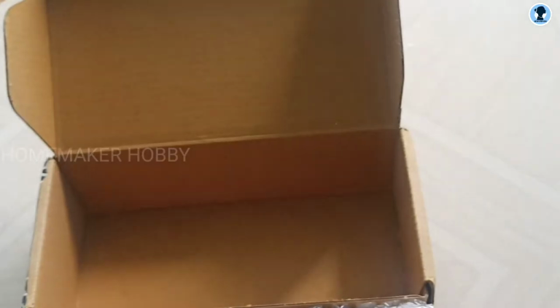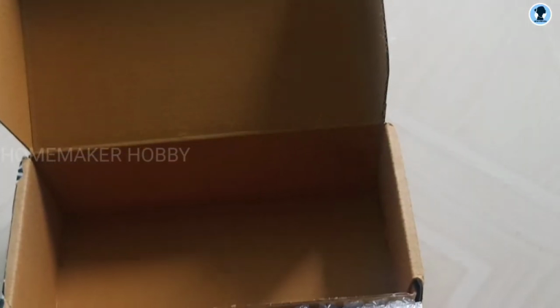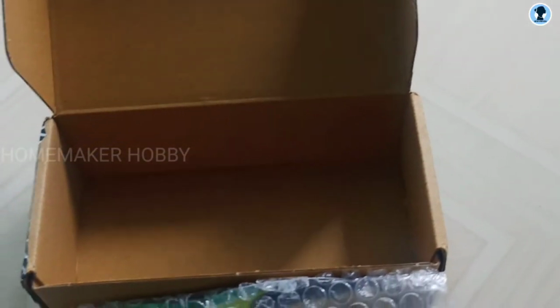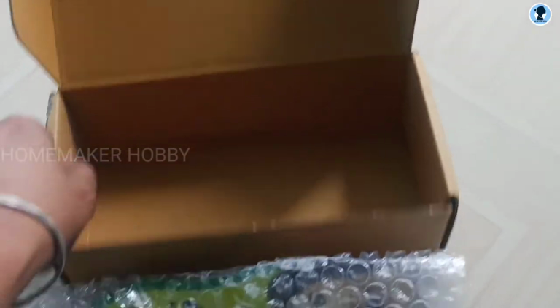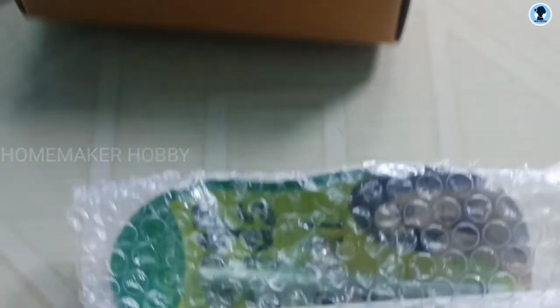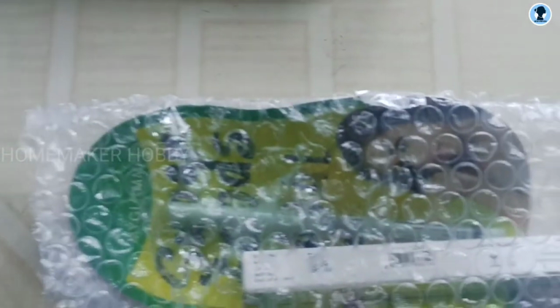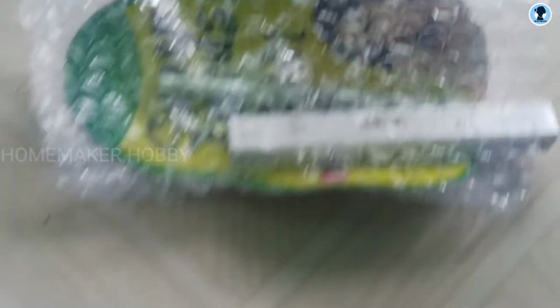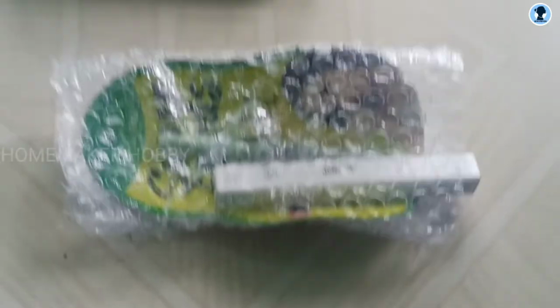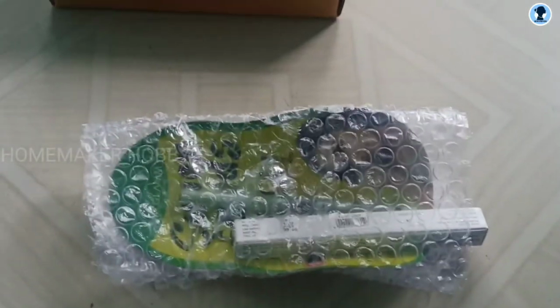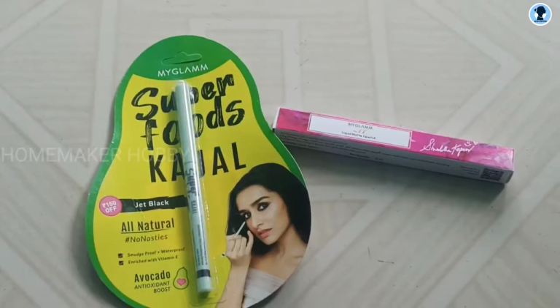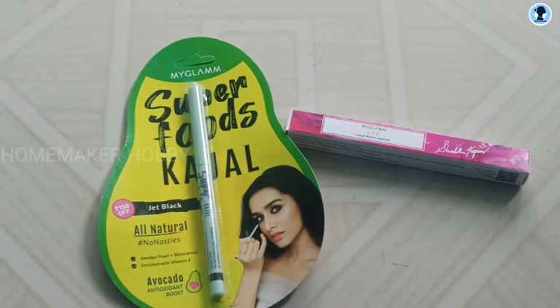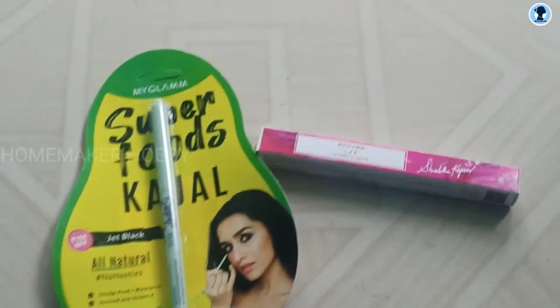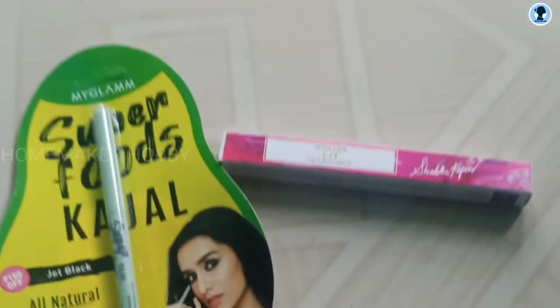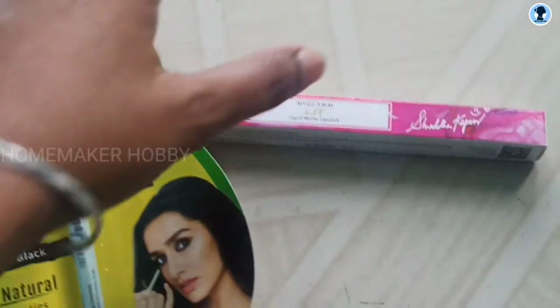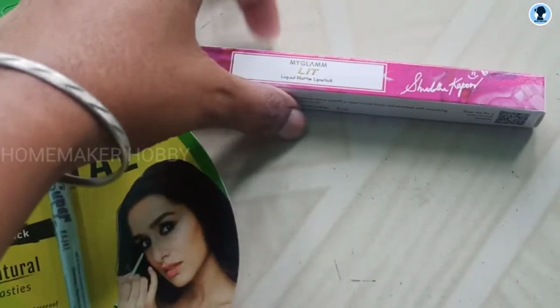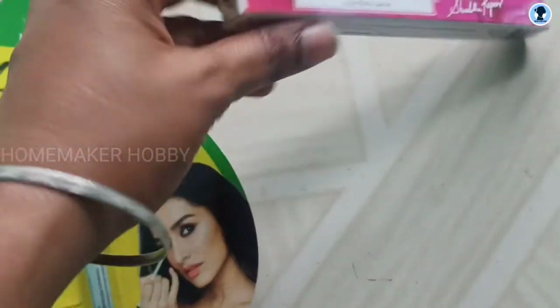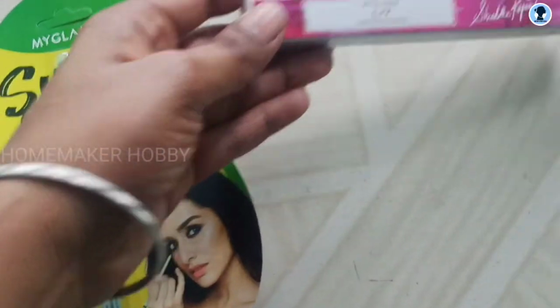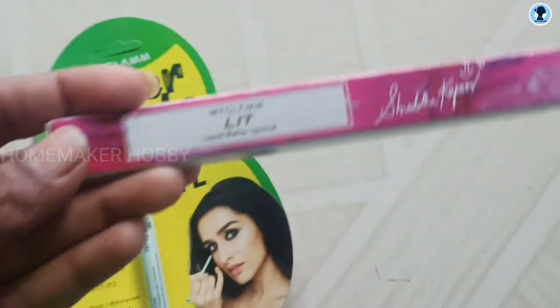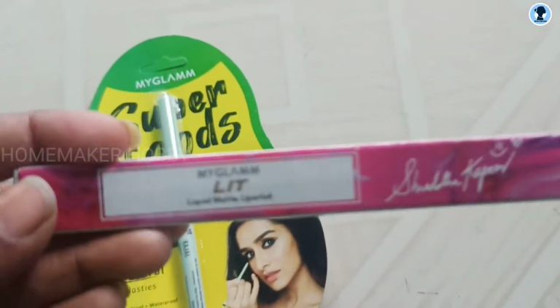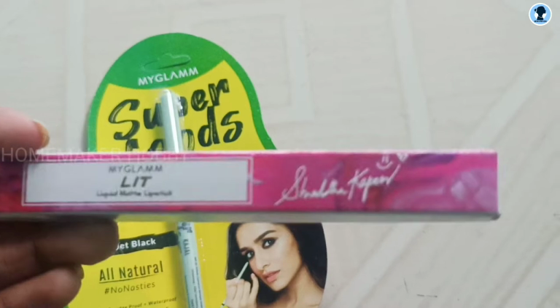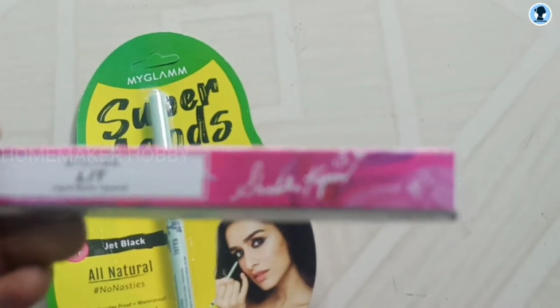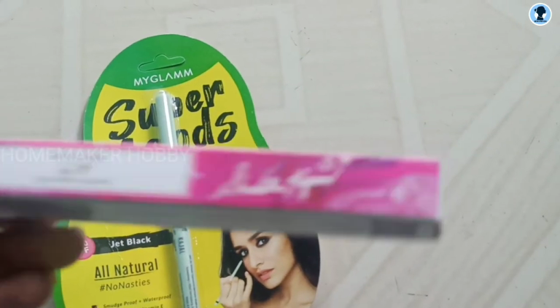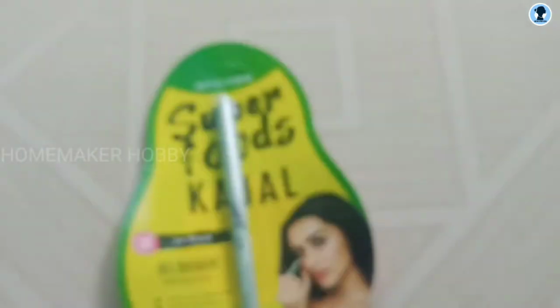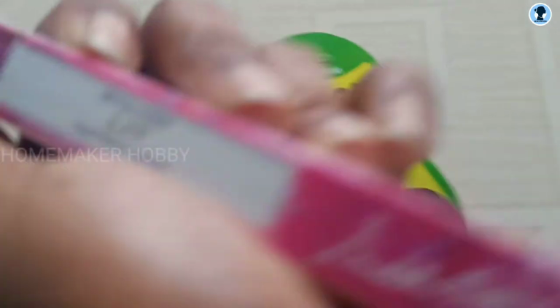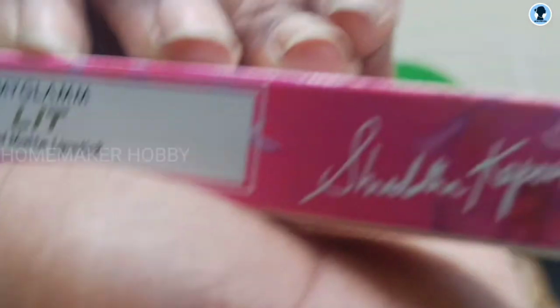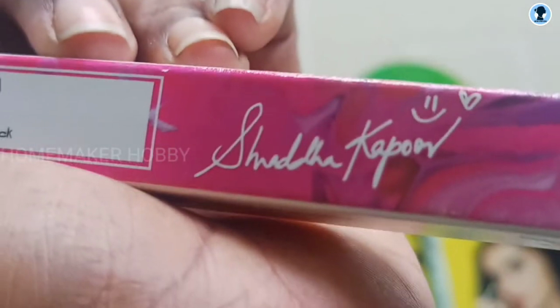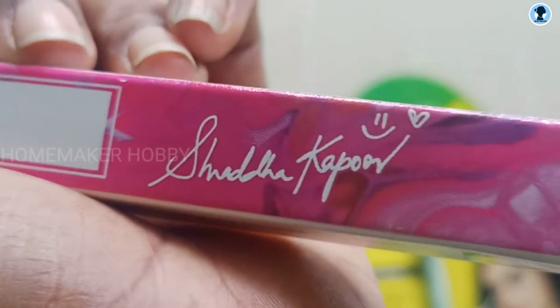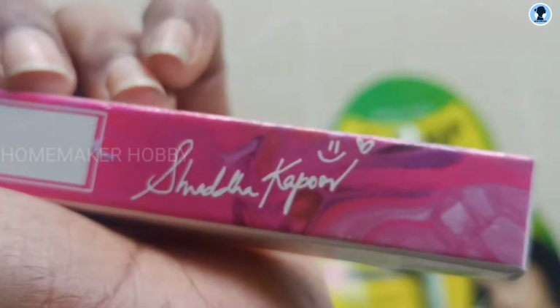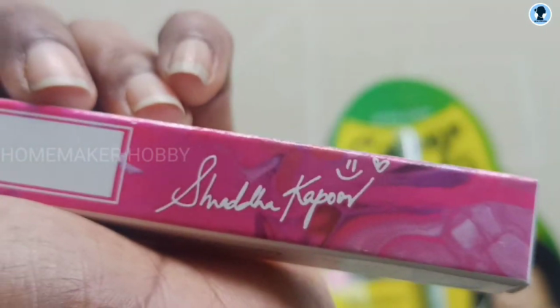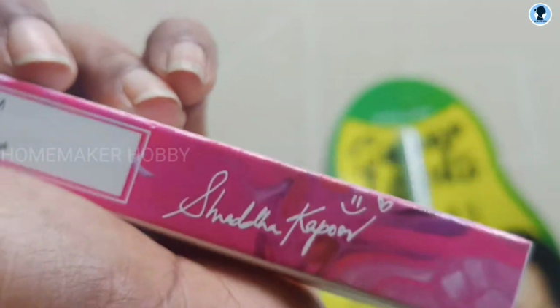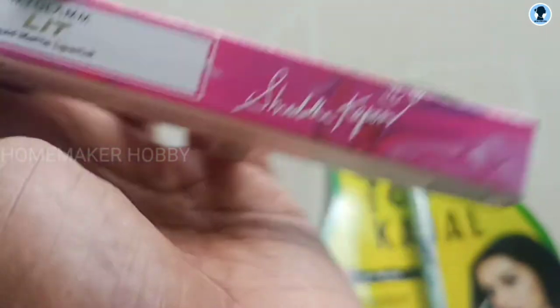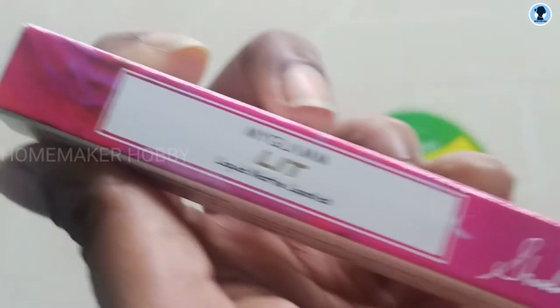So this is the order — it has a nice packaging wrap. When you open it, the product inside is a lipstick. You can see it in the video. Let me open it fast so you can see clearly. And here it is — the lipstick!